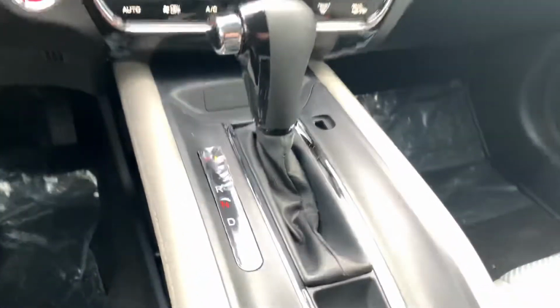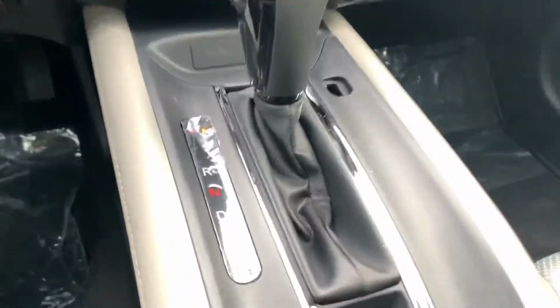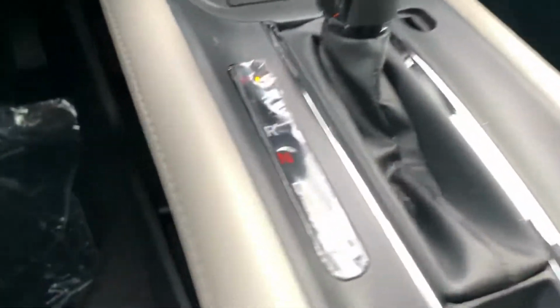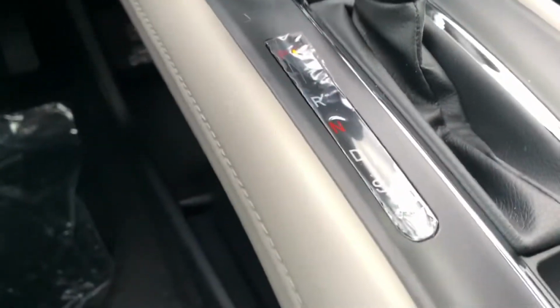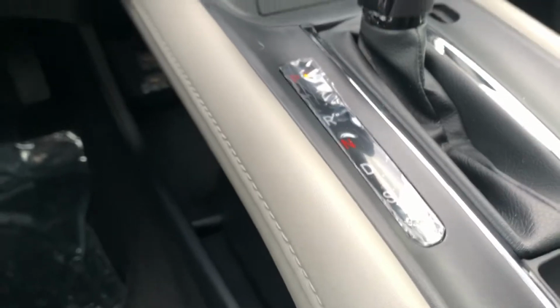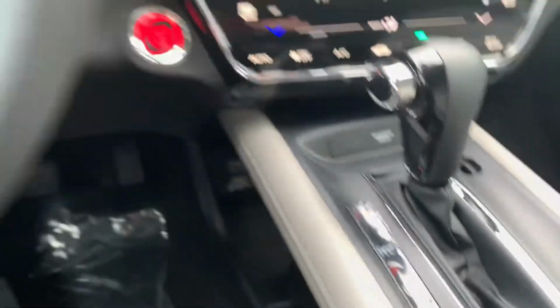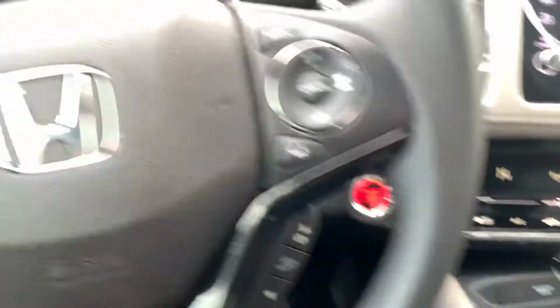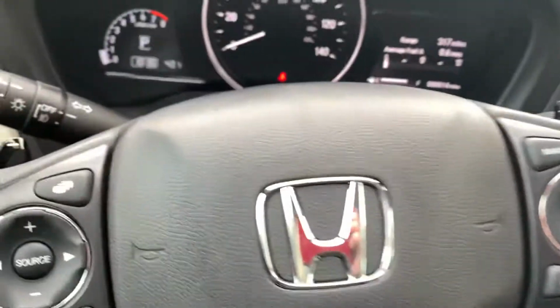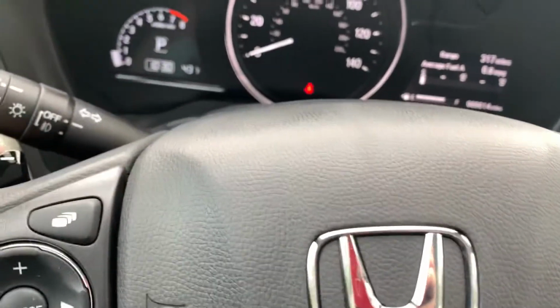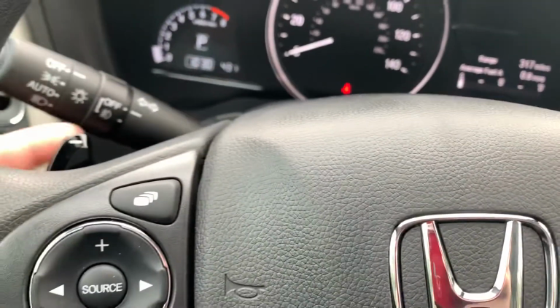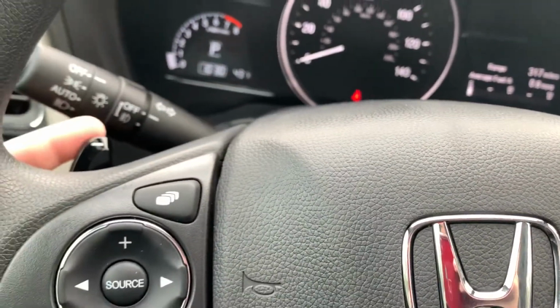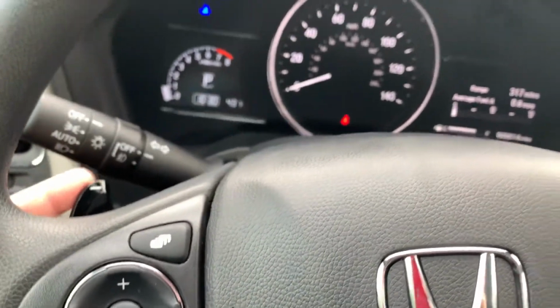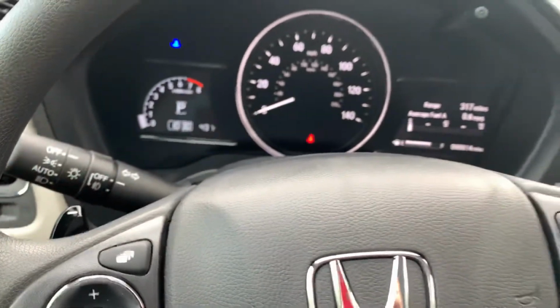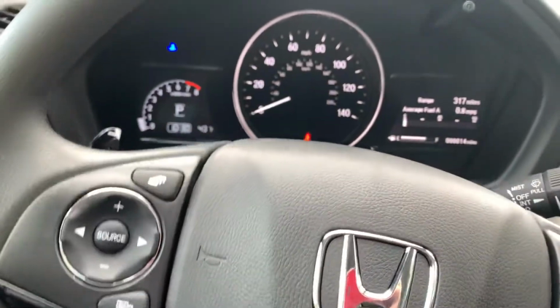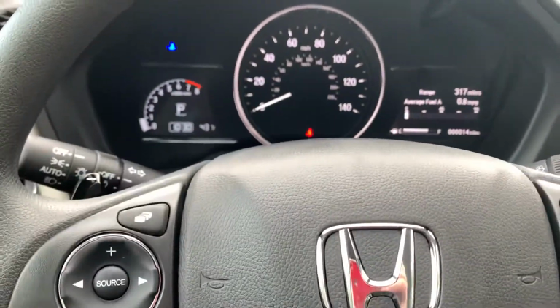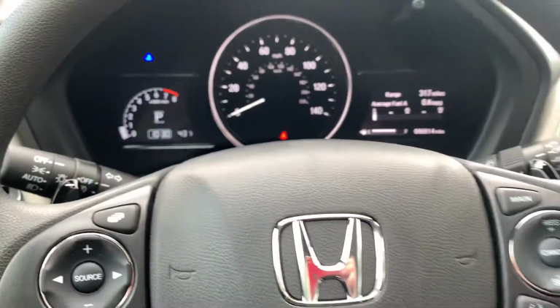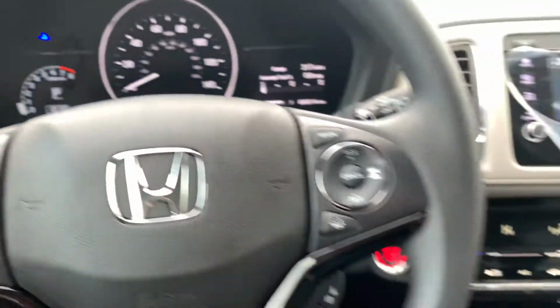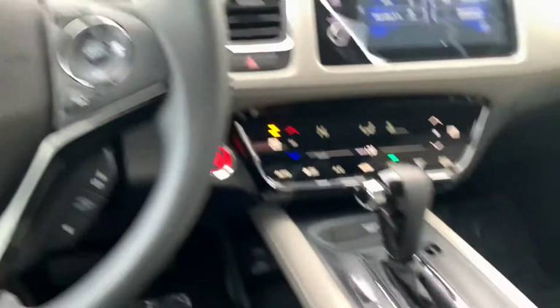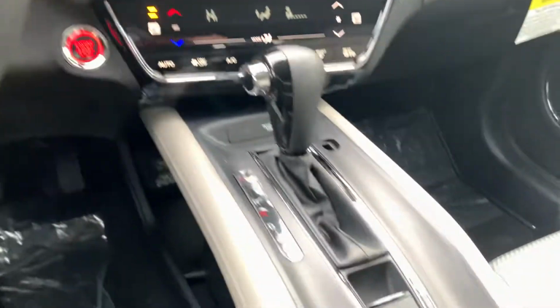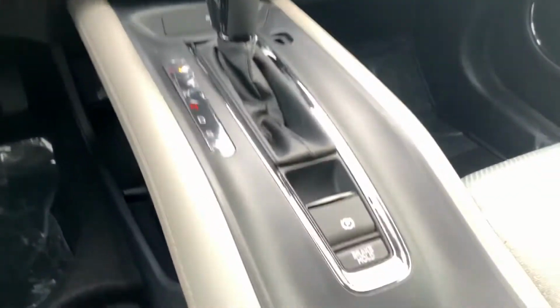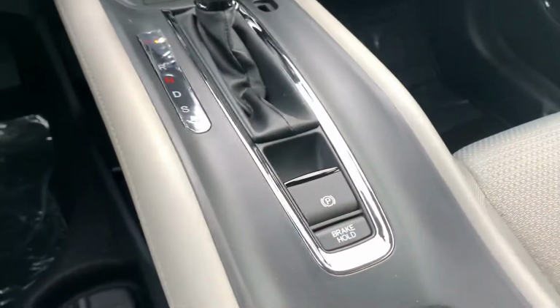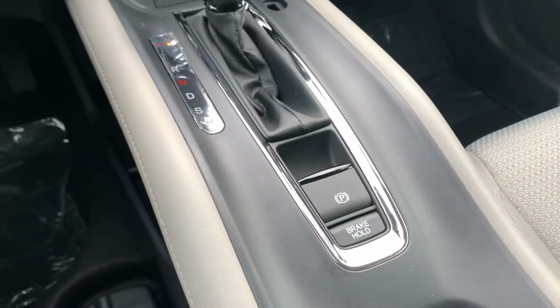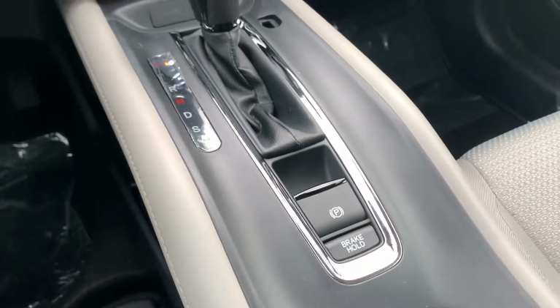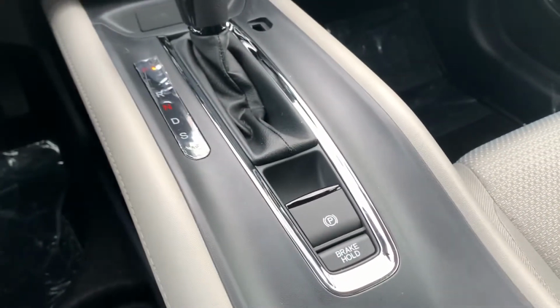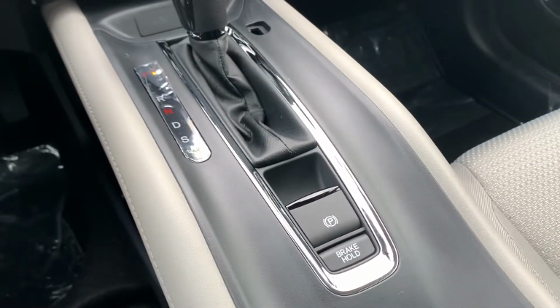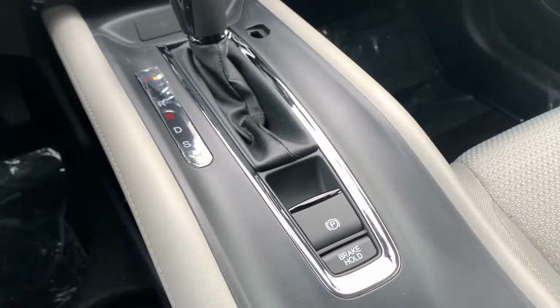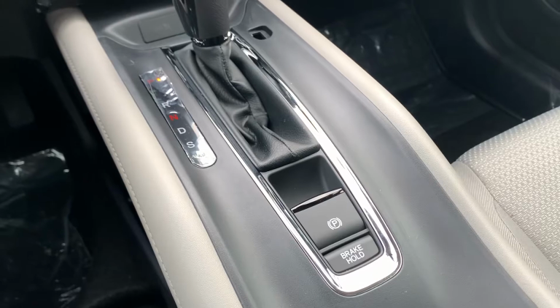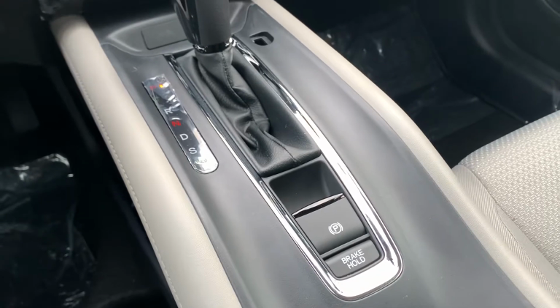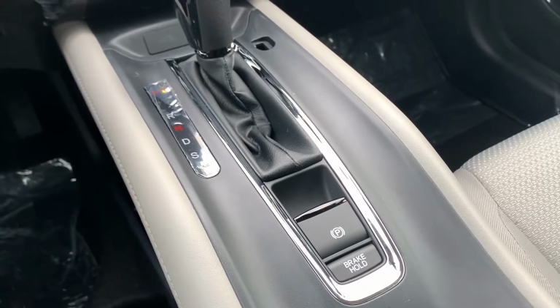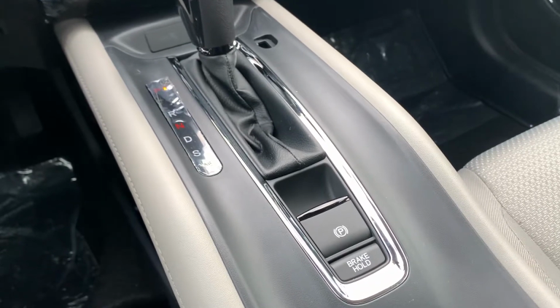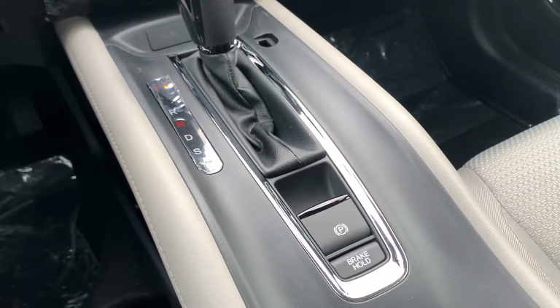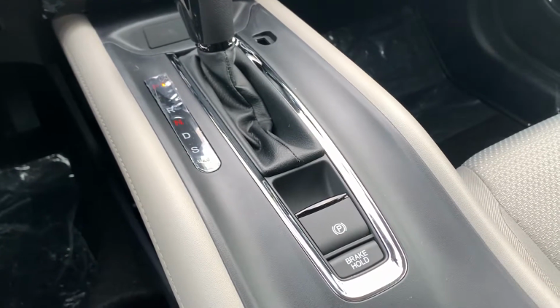Here you do have a sport mode within the vehicle that you'd be able to shift with paddle shifters, a way to shift without a clutch. You do have an electric parking brake within the vehicle with brake hold, which comes in really handy in stop and go traffic.